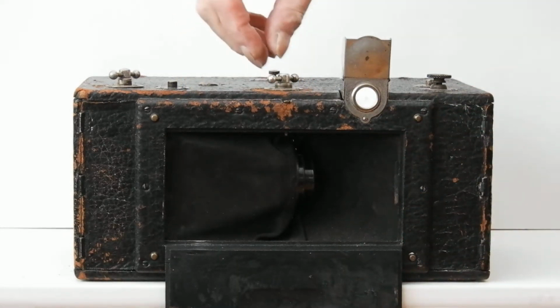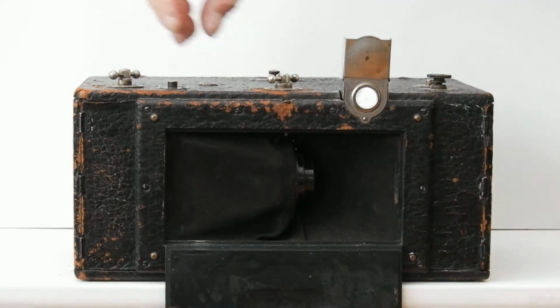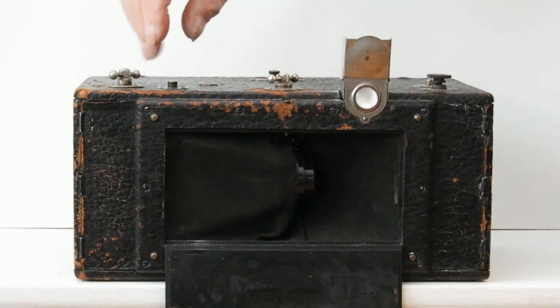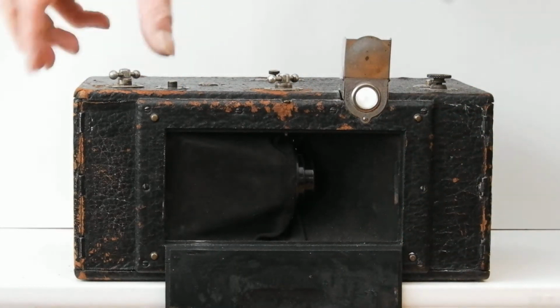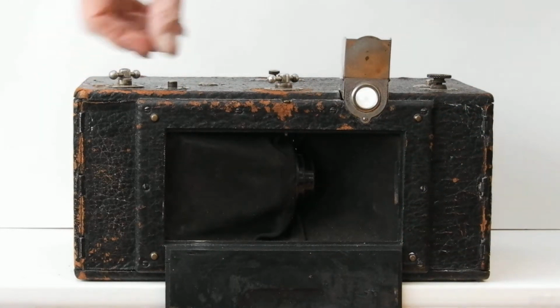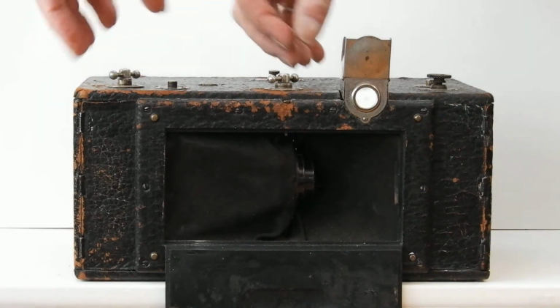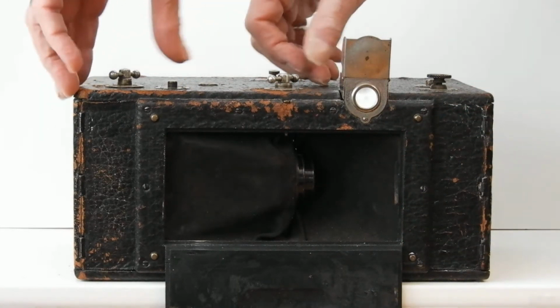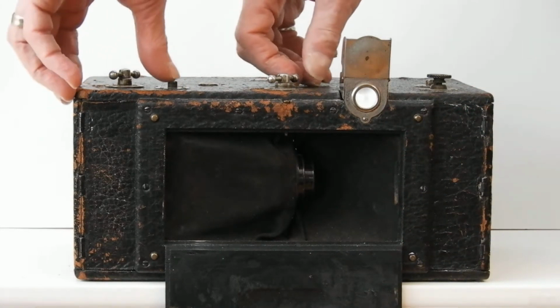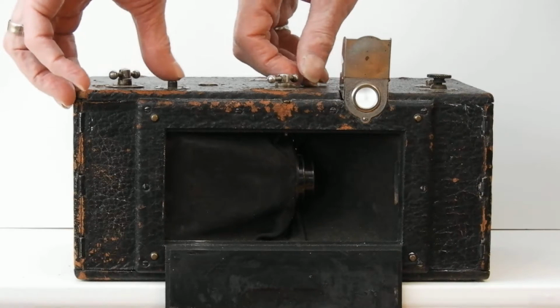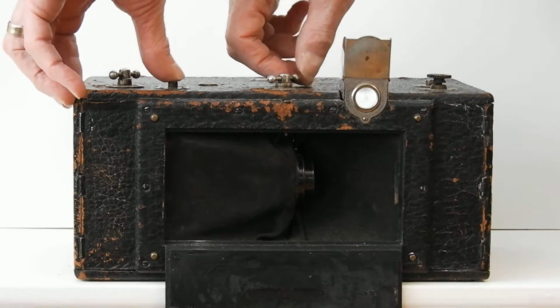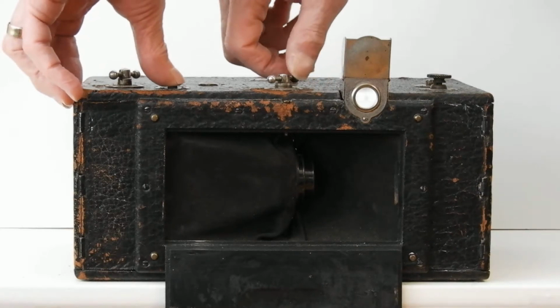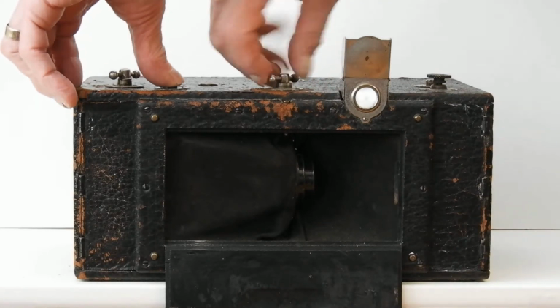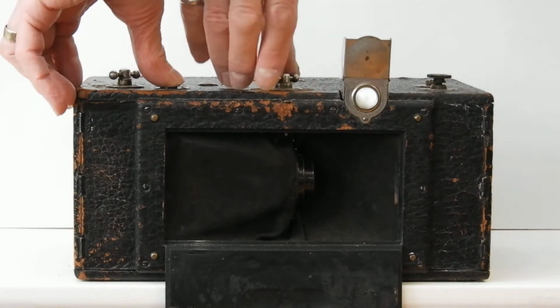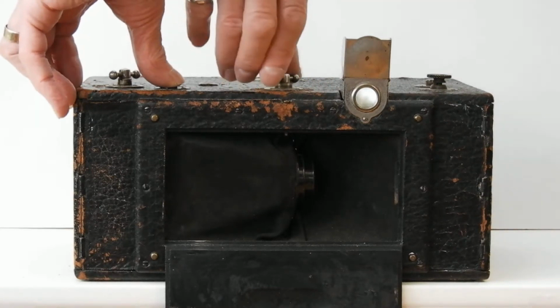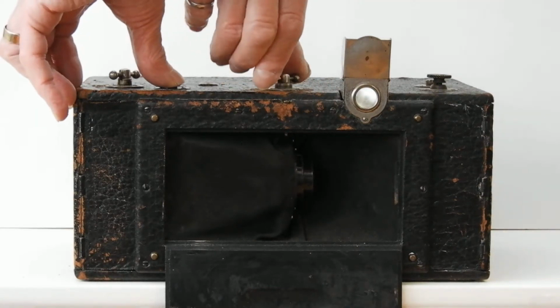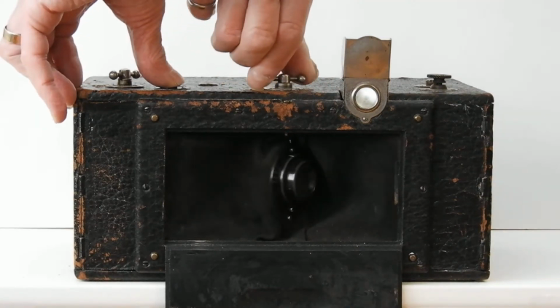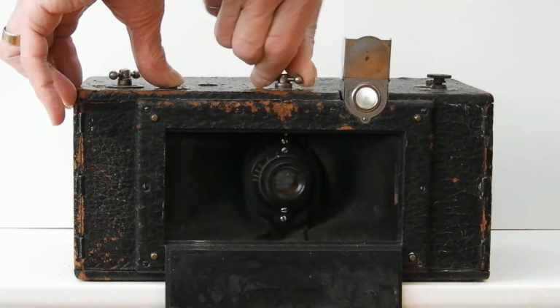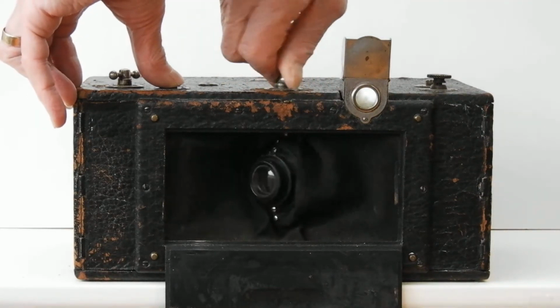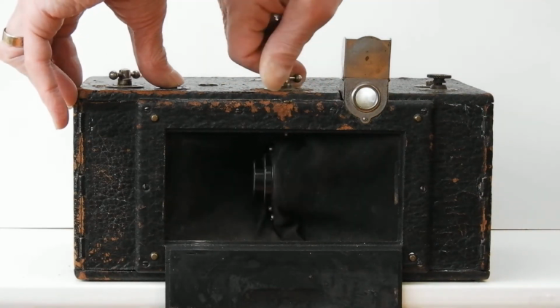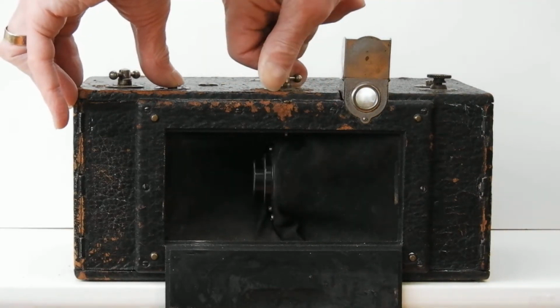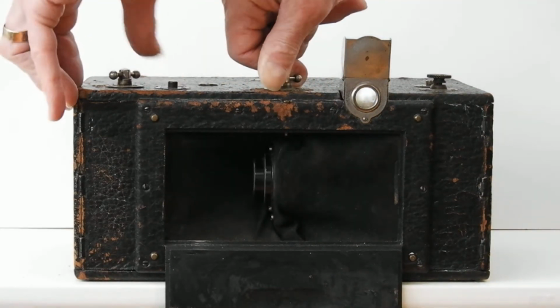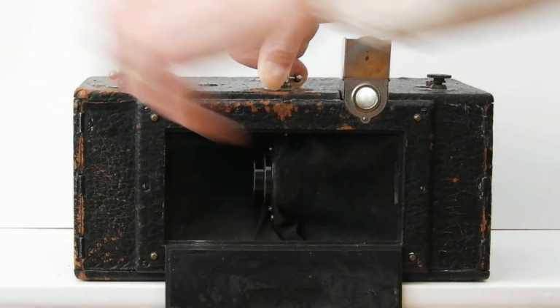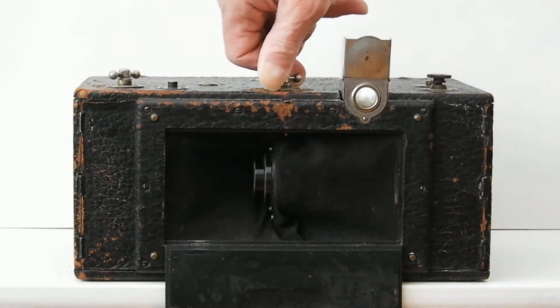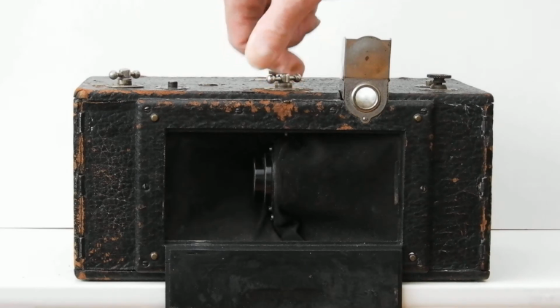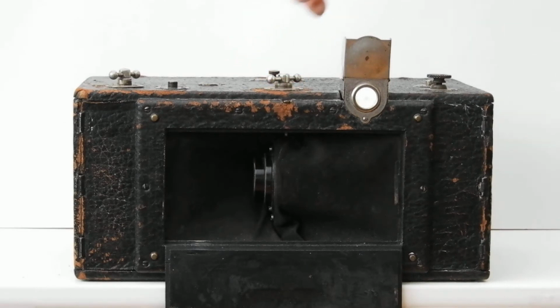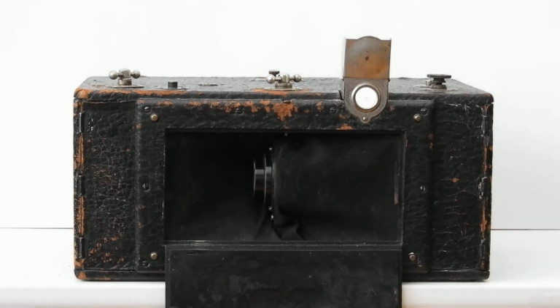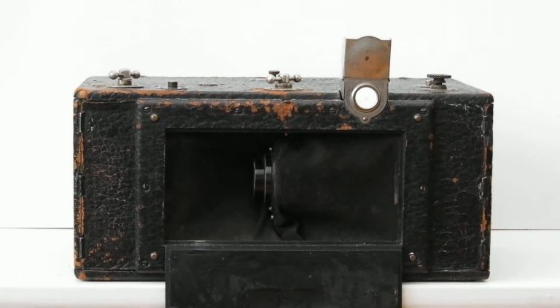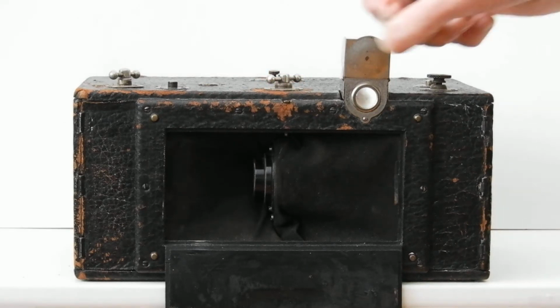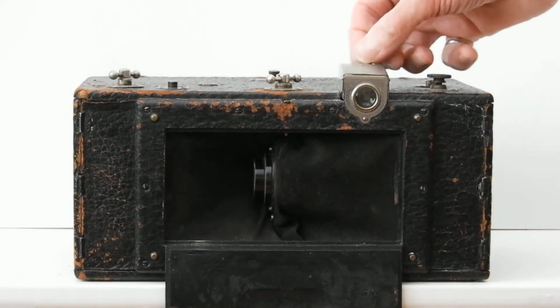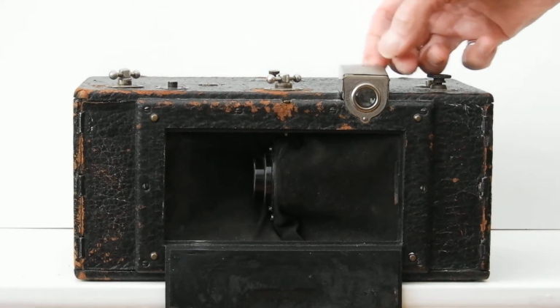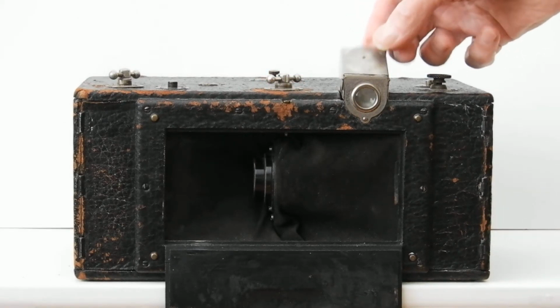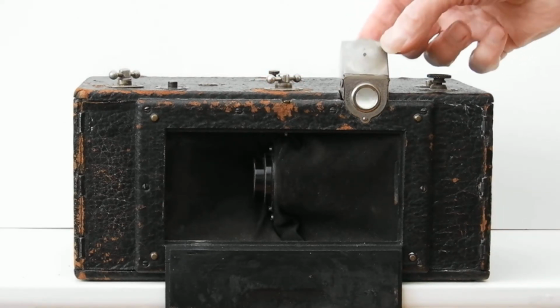I'll show you how this is done. Press this down. You have to turn this around. Lift that up. This will hold it. And then this is the viewfinder.